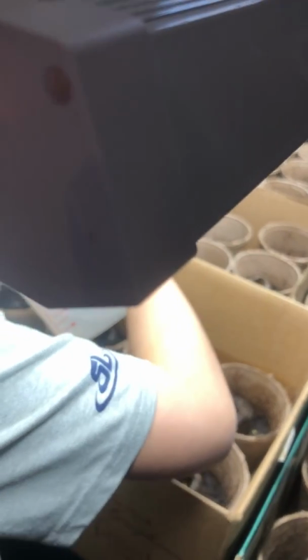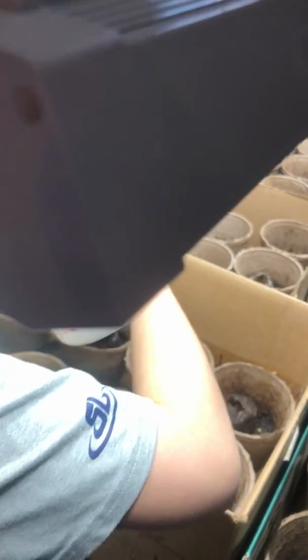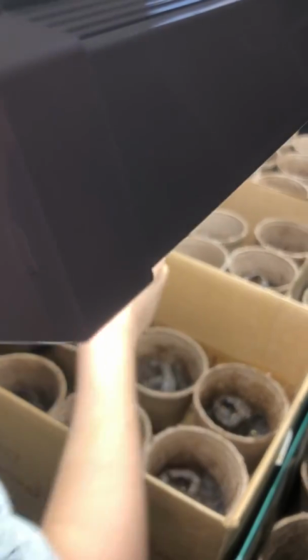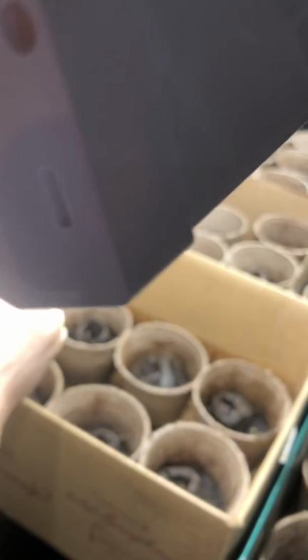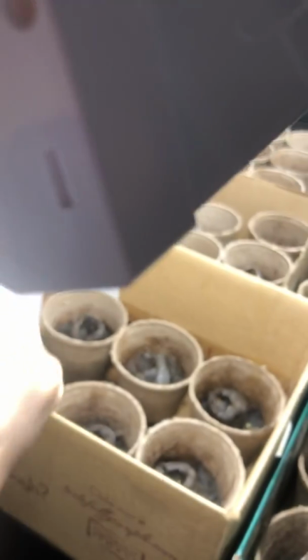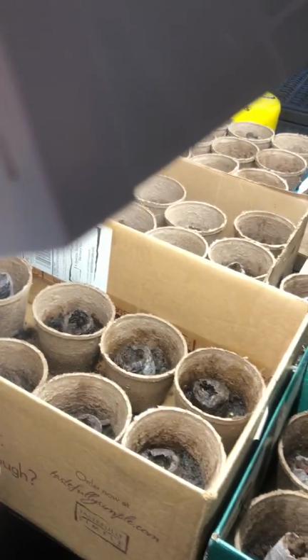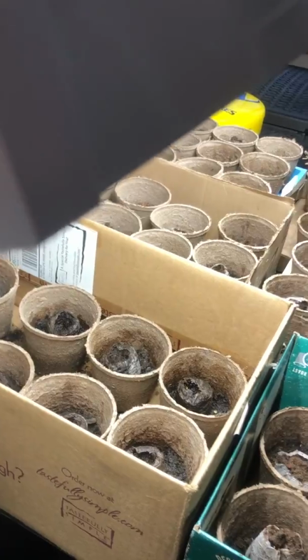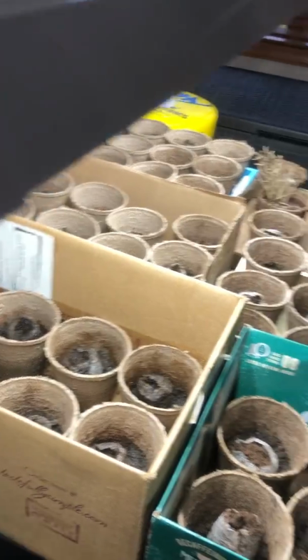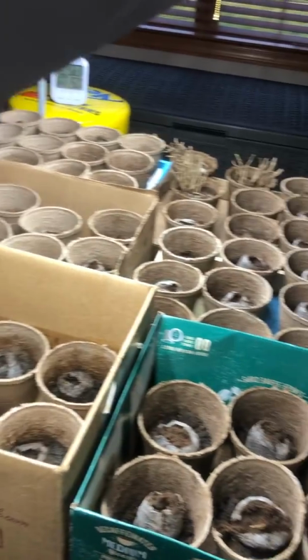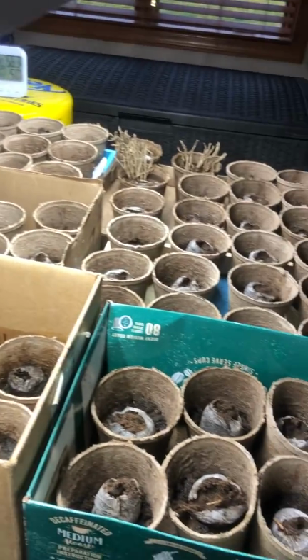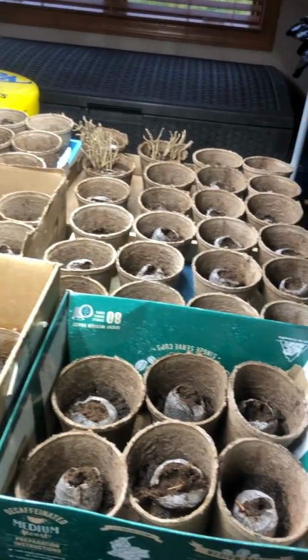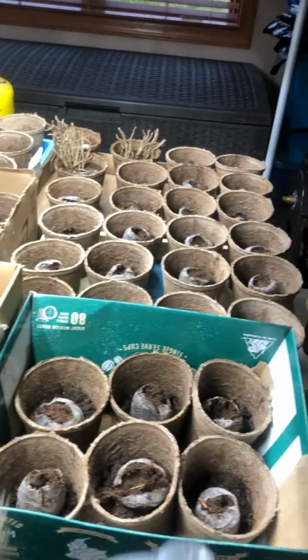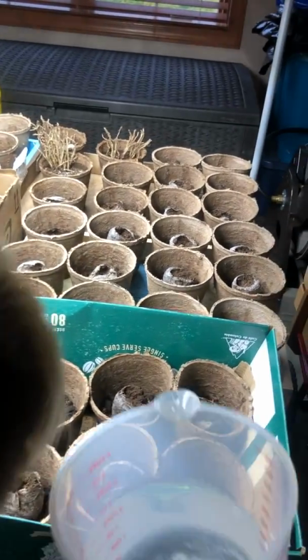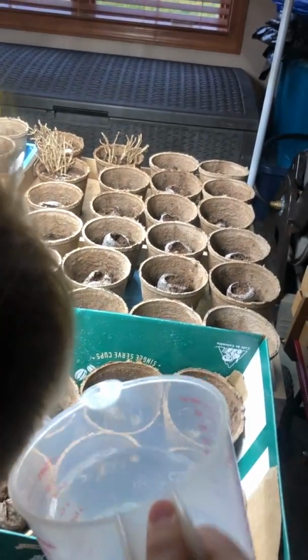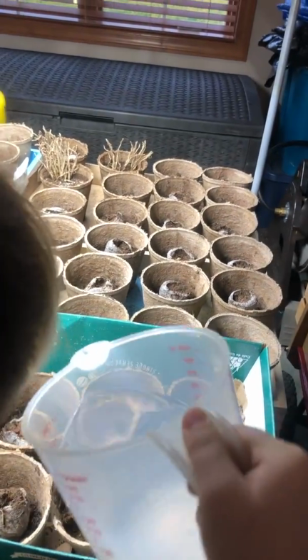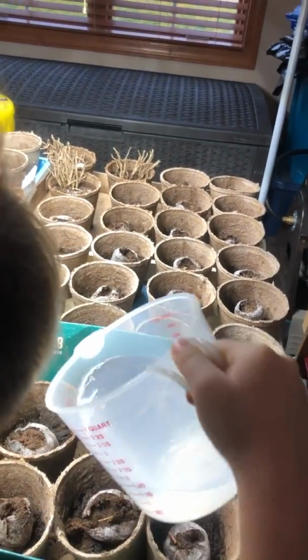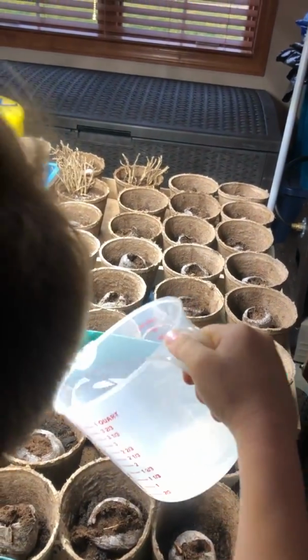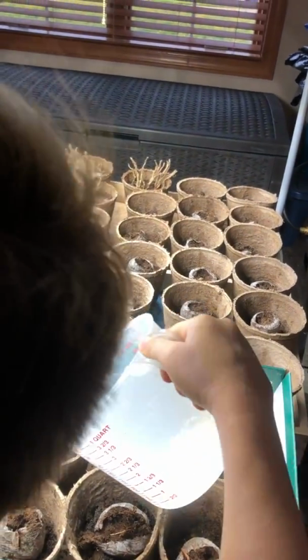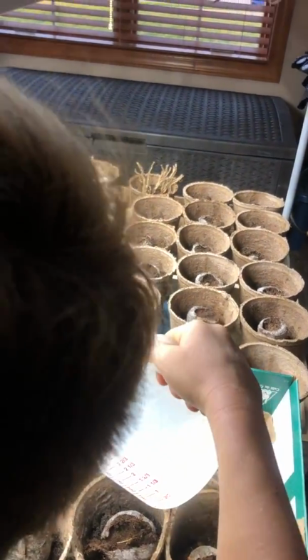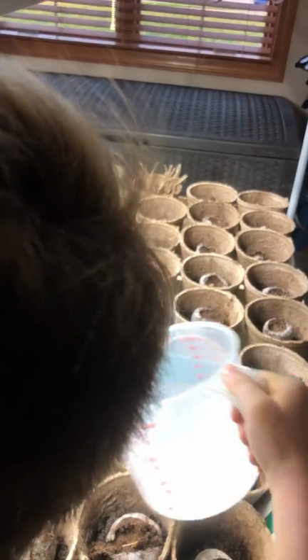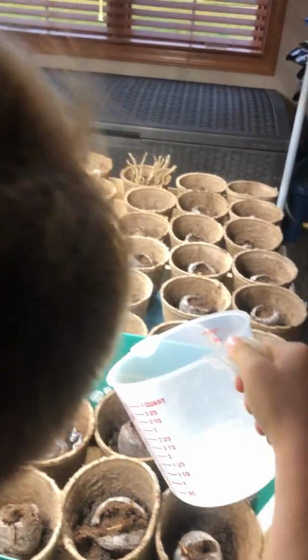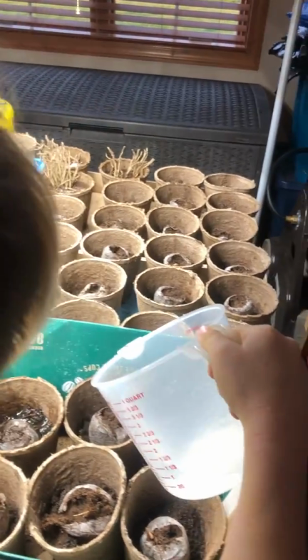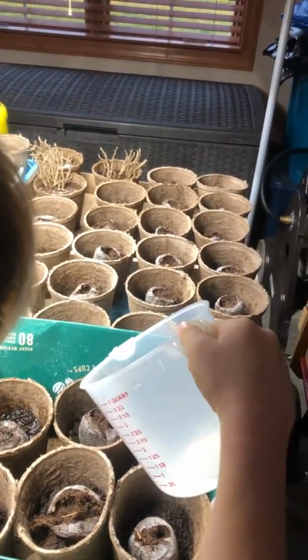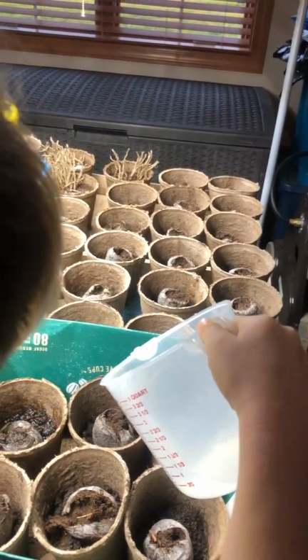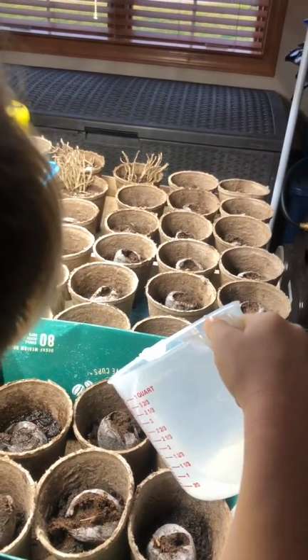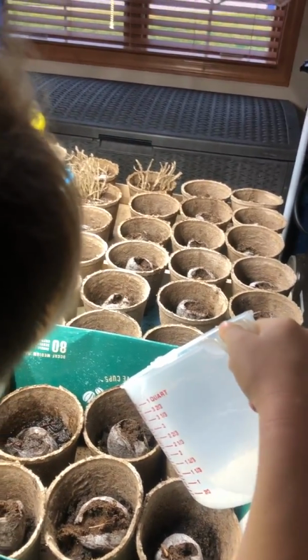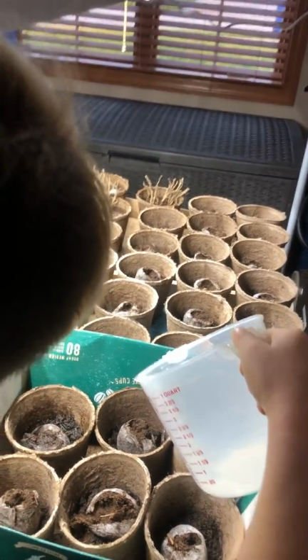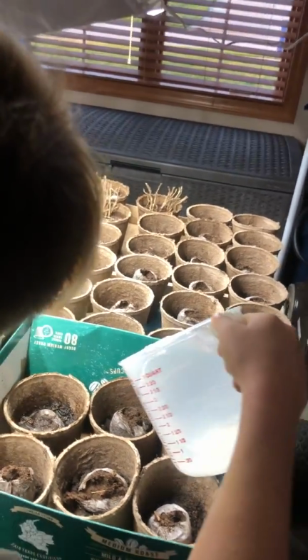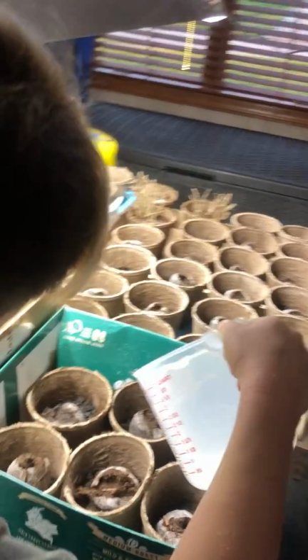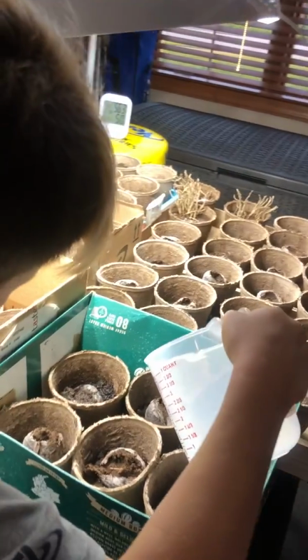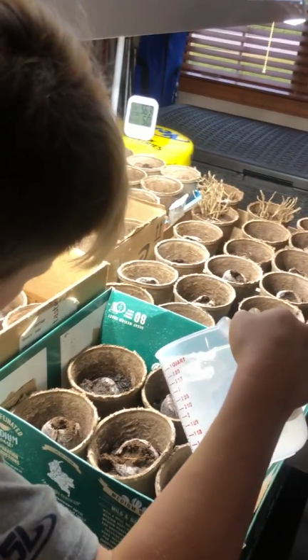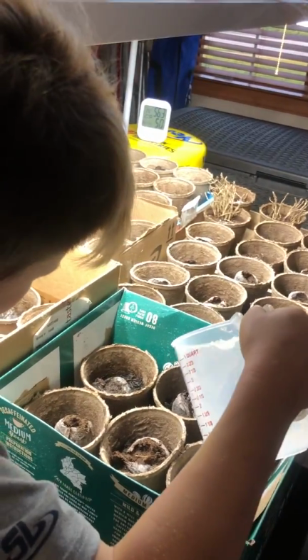Well, not vegetable beds, I guess you would call it. Once these get started, we're also going to plant our flowers from seeds too. So we're going to keep you posted on how this goes.